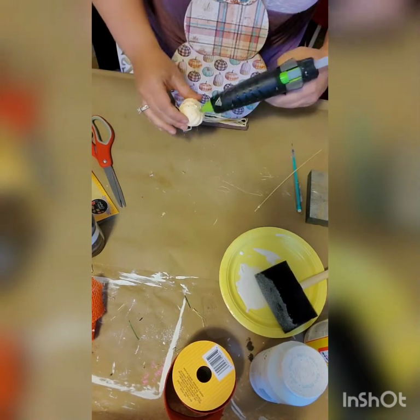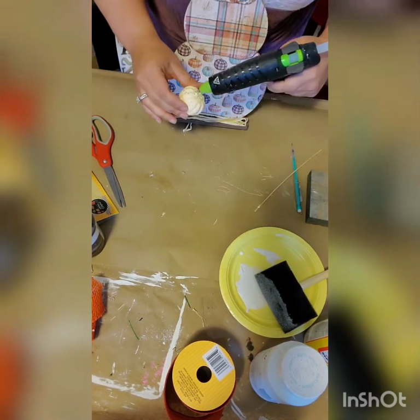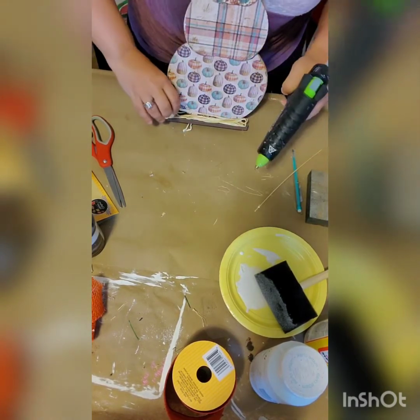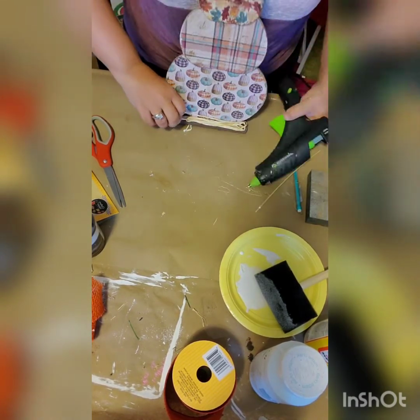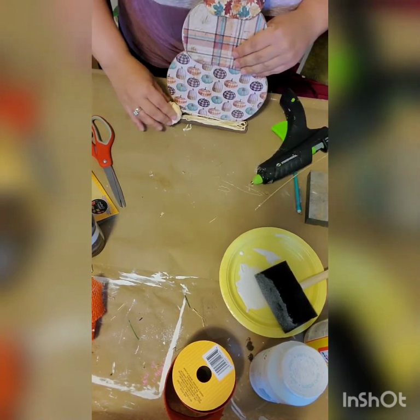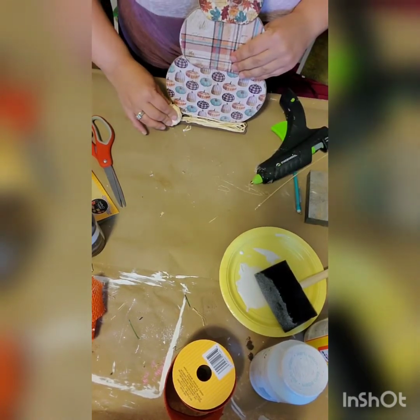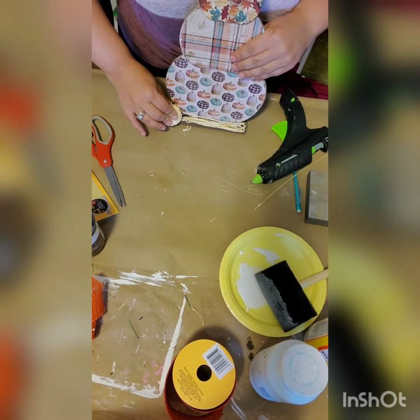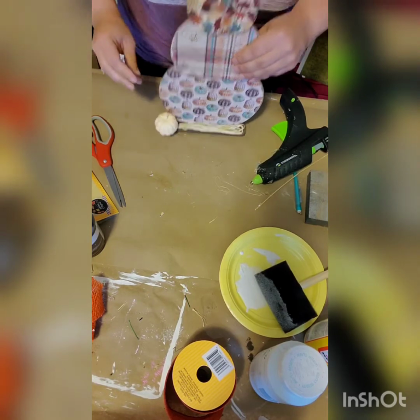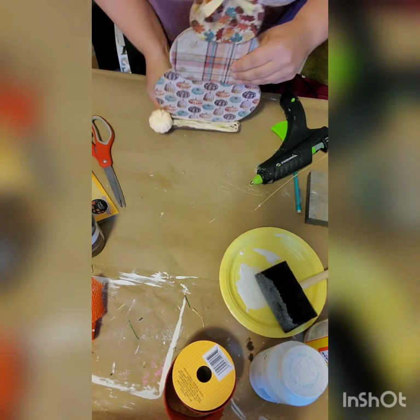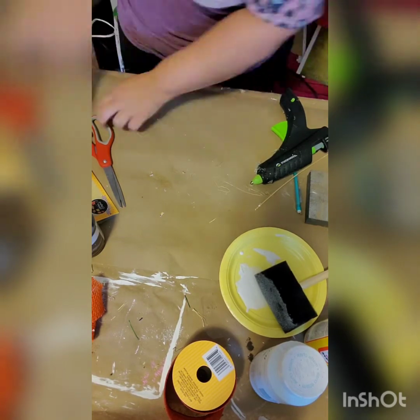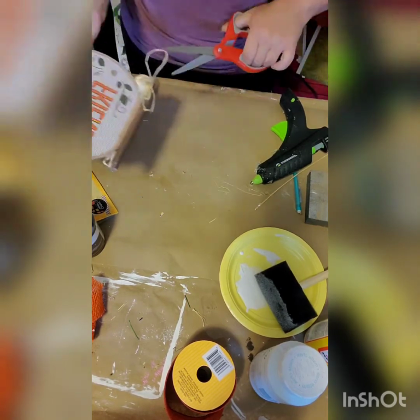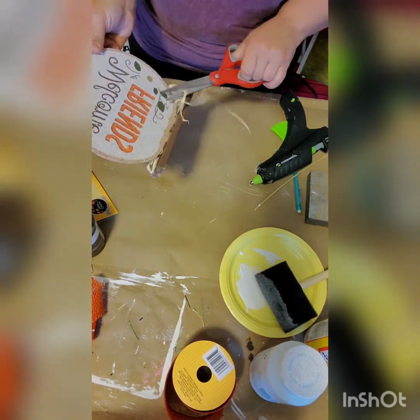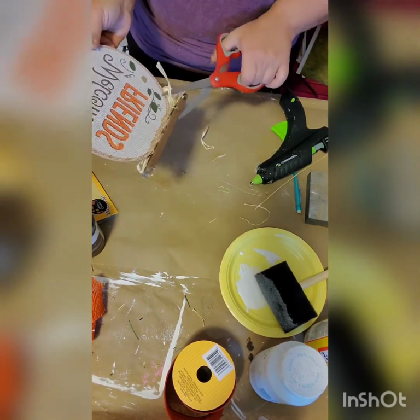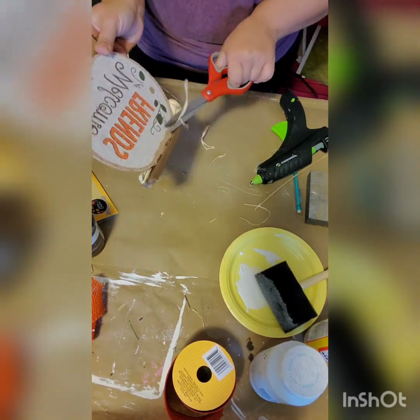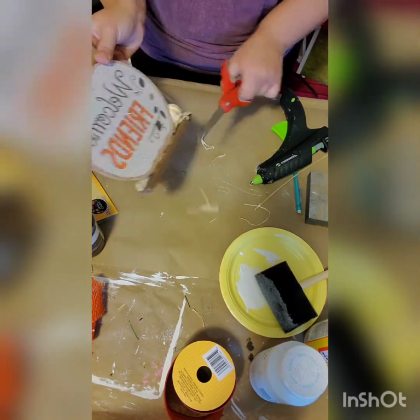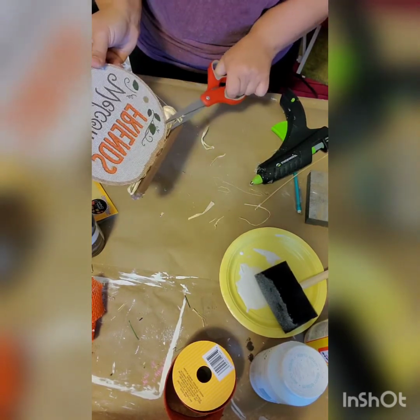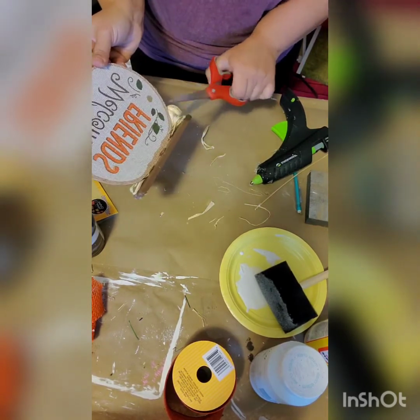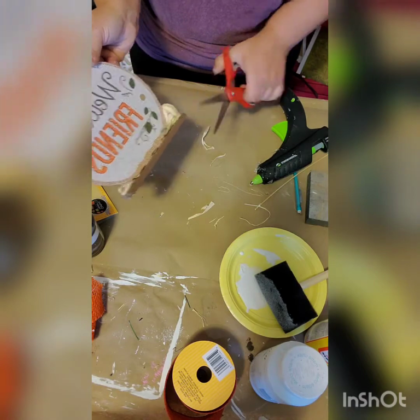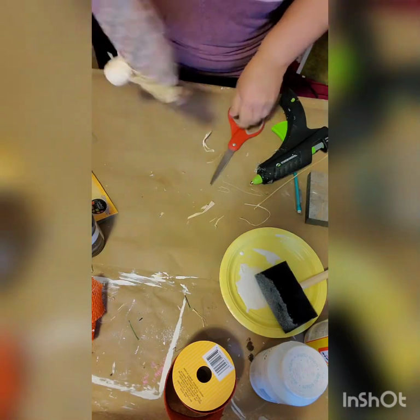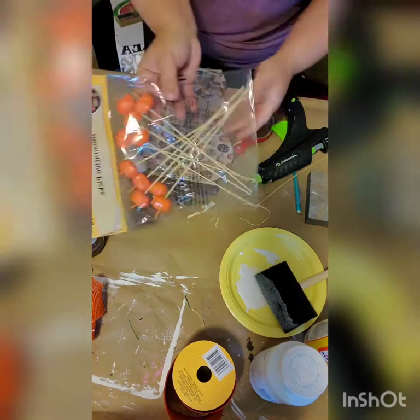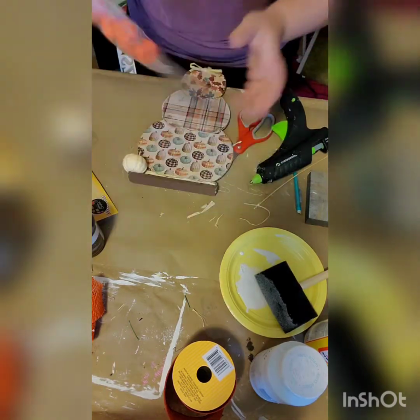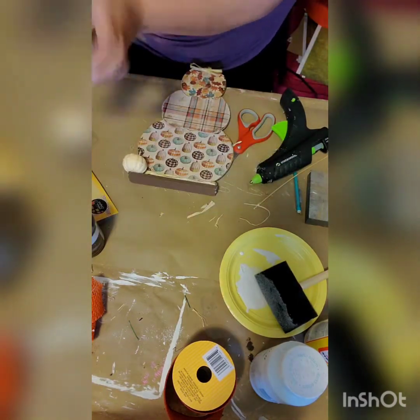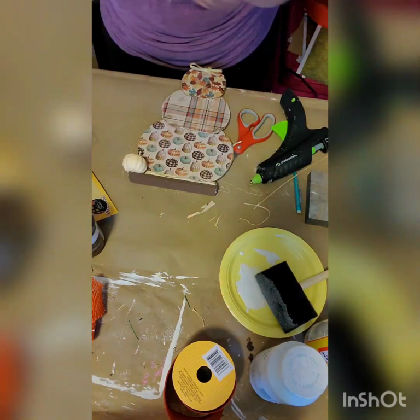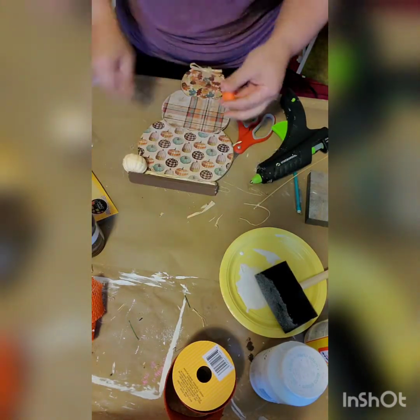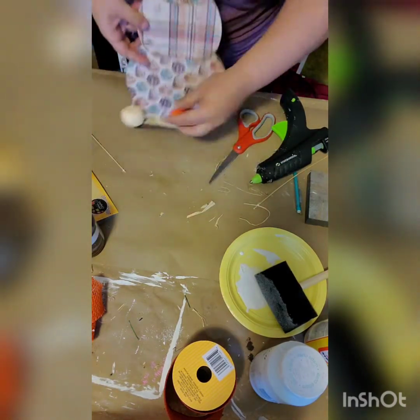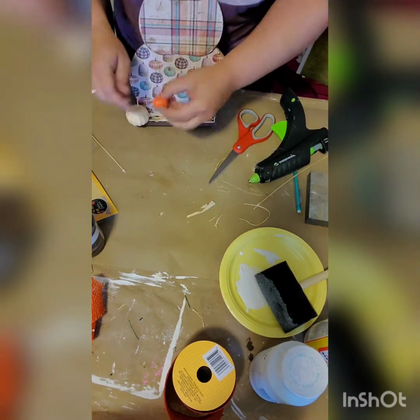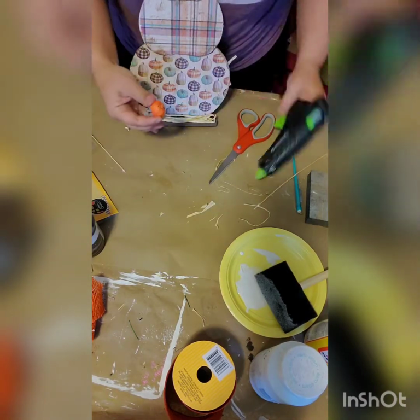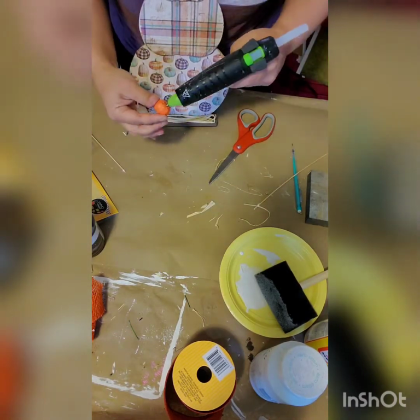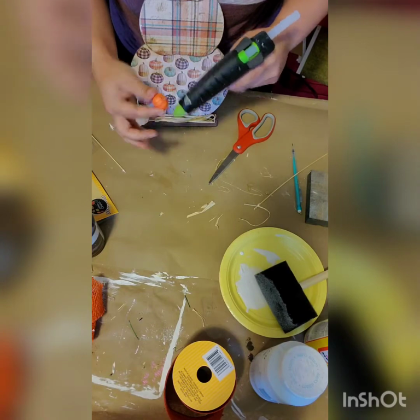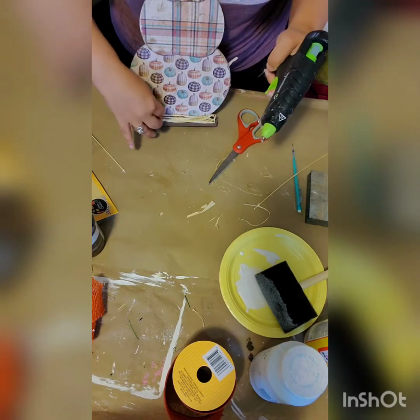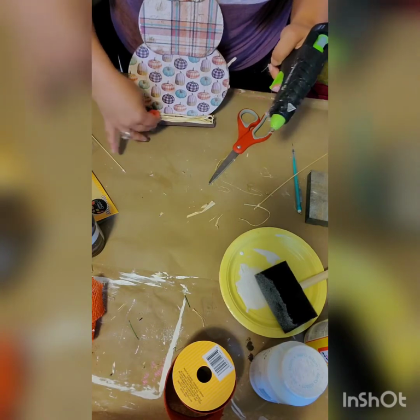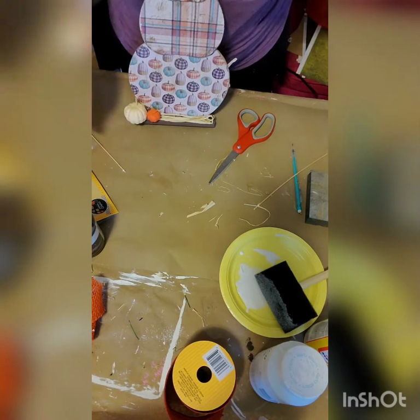Then I used one of these Styrofoam pumpkins. I'm sorry I lost the footage of the package it came in, but you're going to see the orange ones real soon — it came in a package just like that. I took an orange one, took it off the pick, and hot glued that on there.